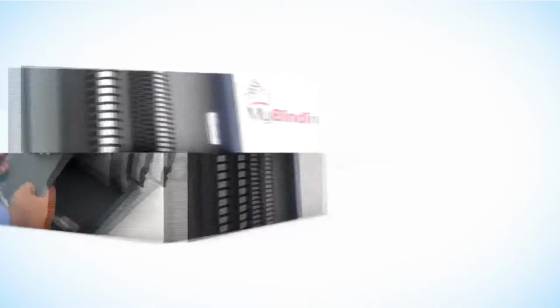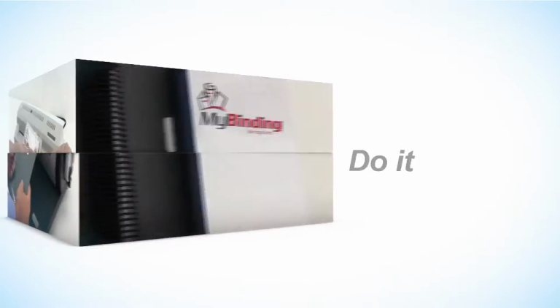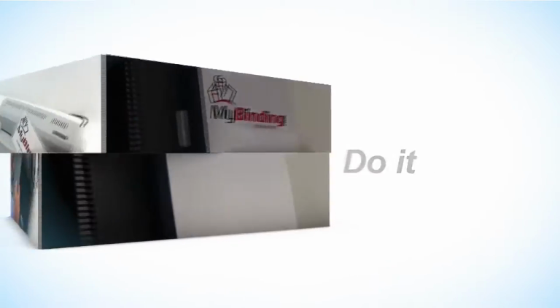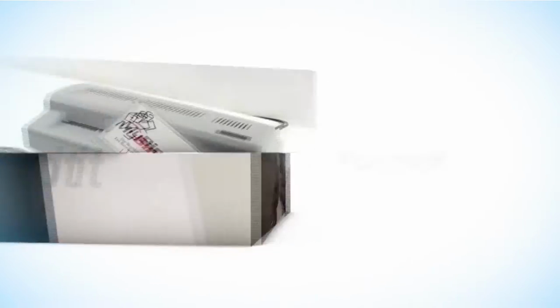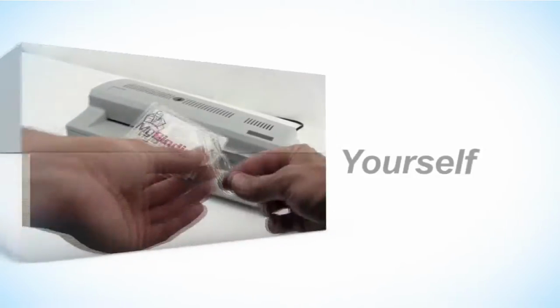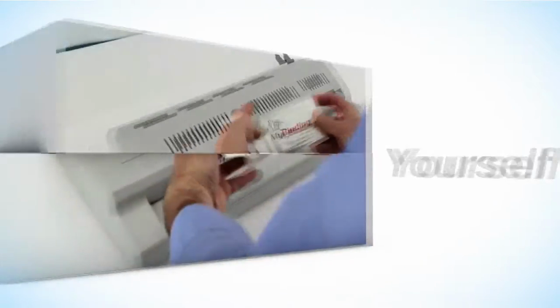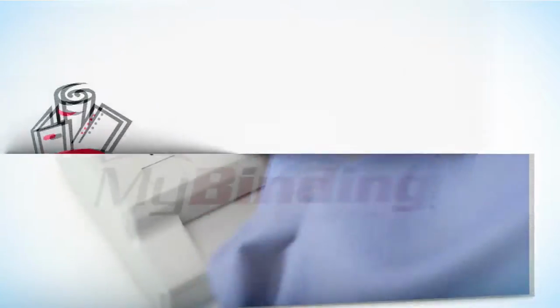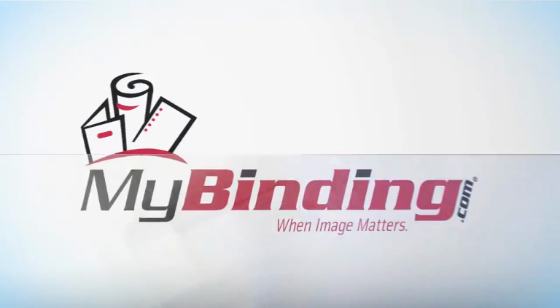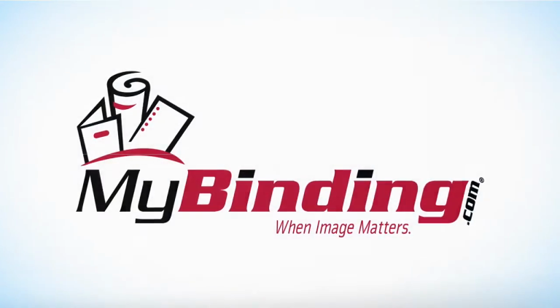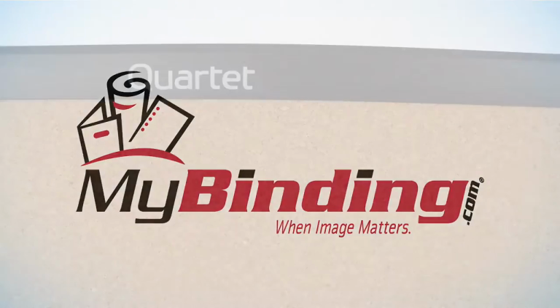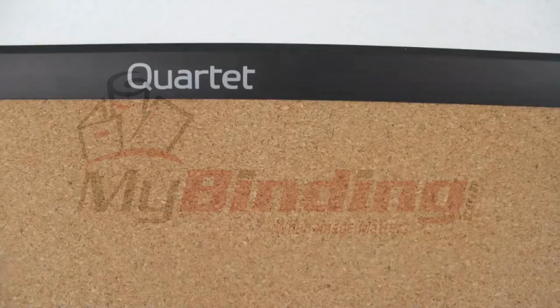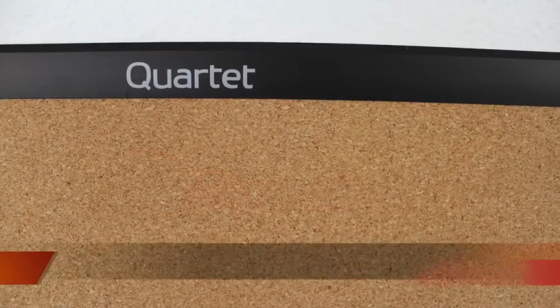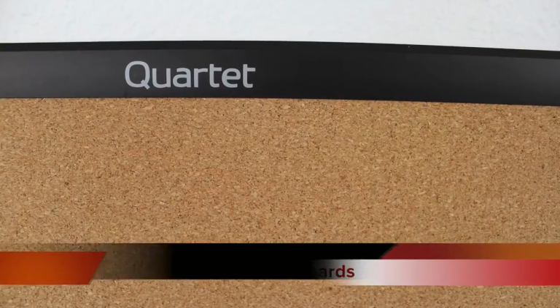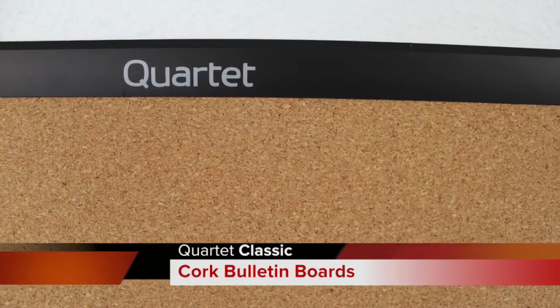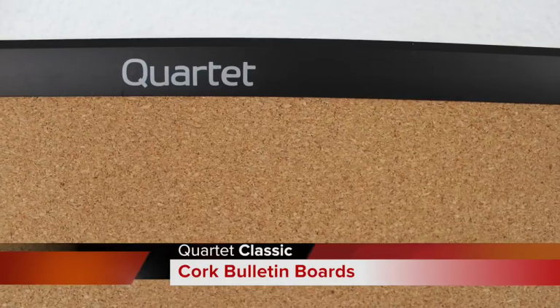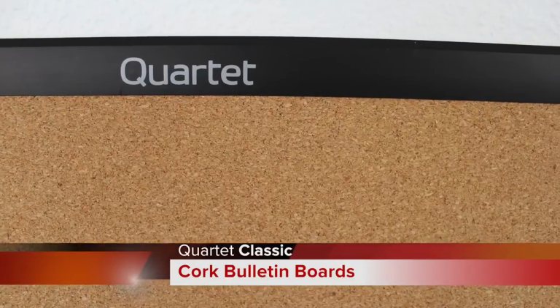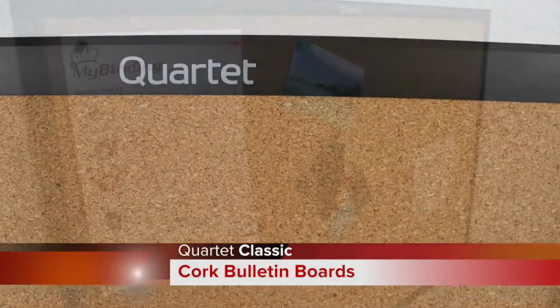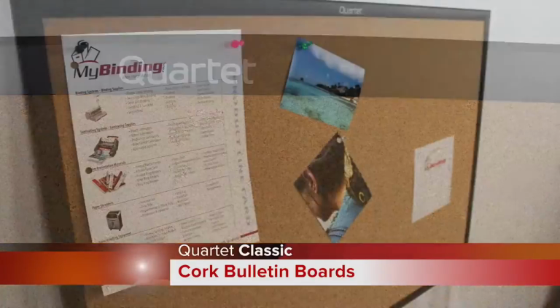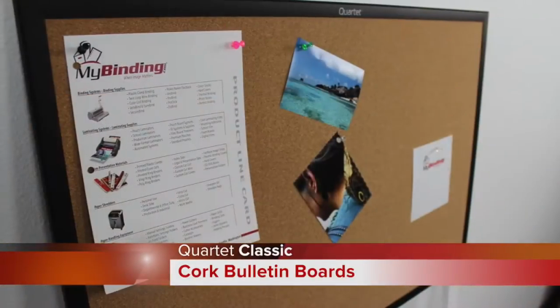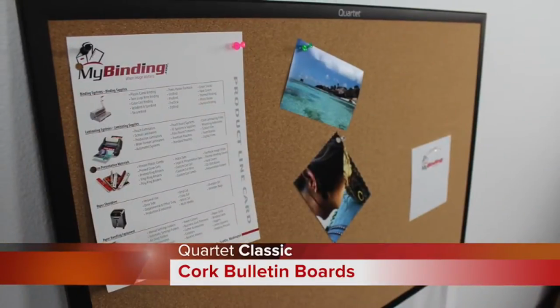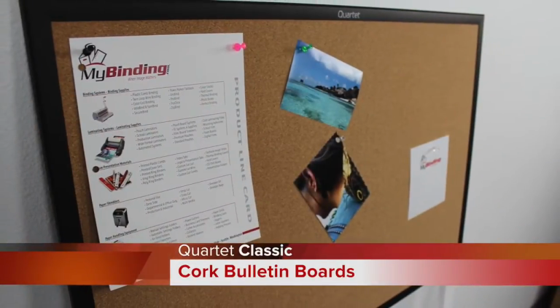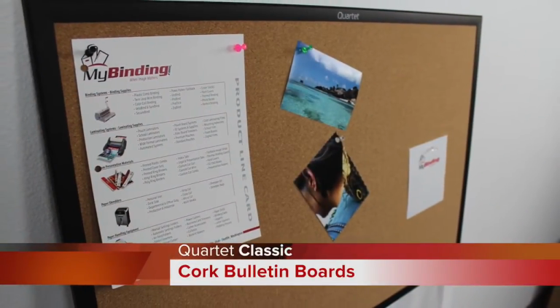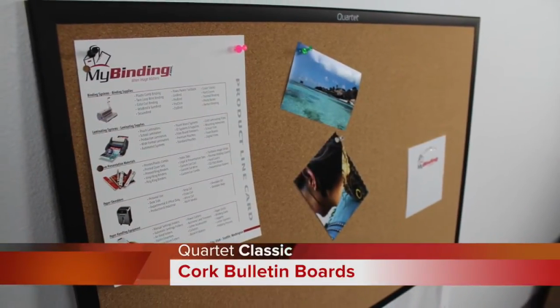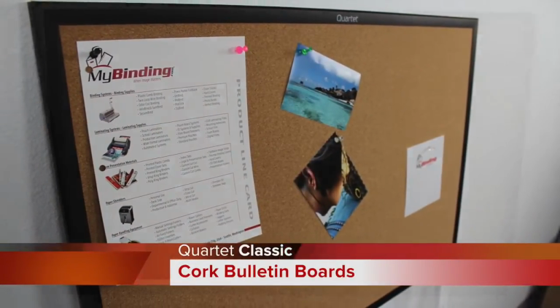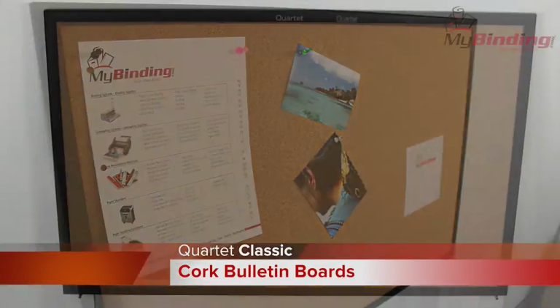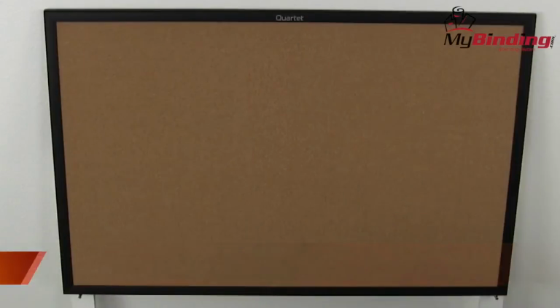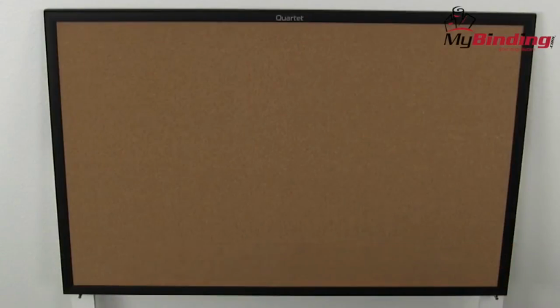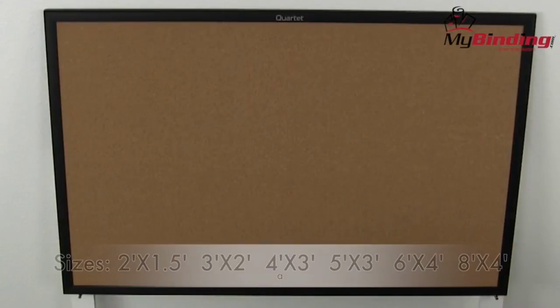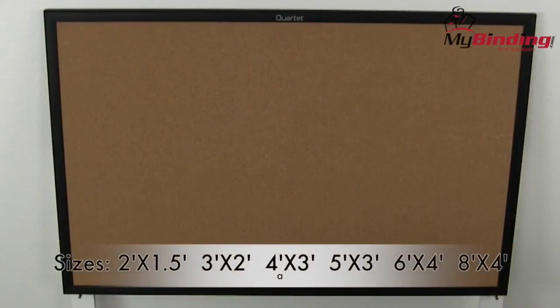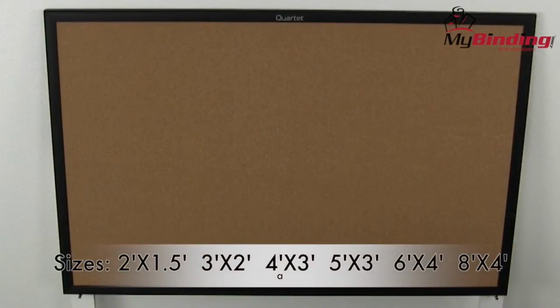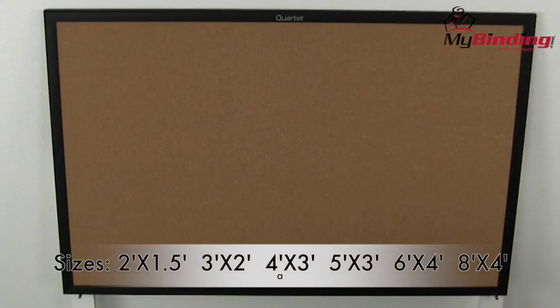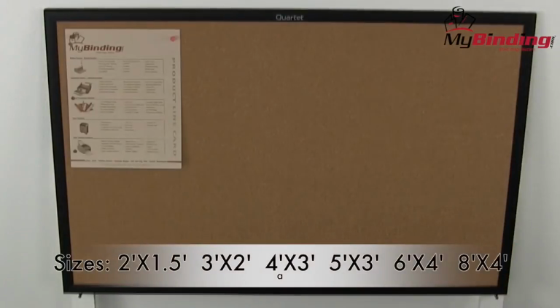Welcome to MyBinding video. These are classic cork bulletin boards by Quartet. These bulletin boards provide a dependable posting surface for photos, documents, and more.